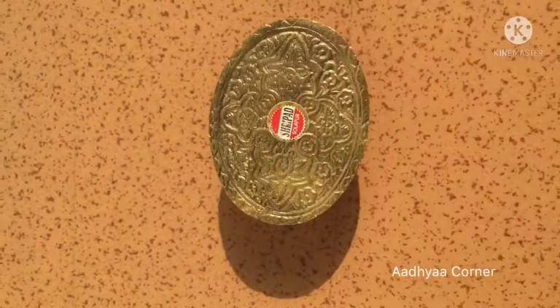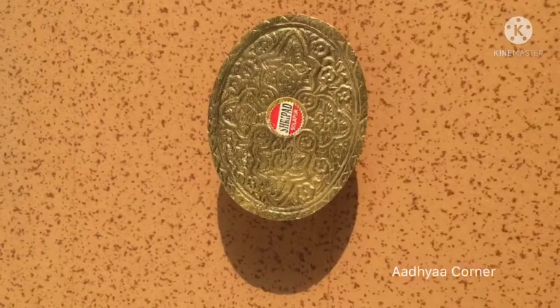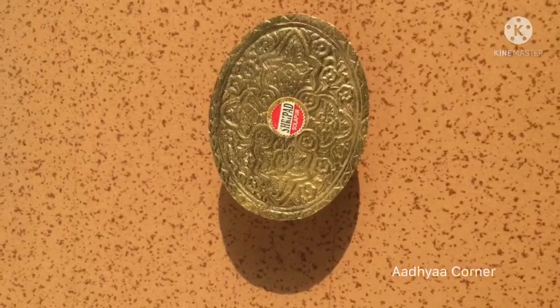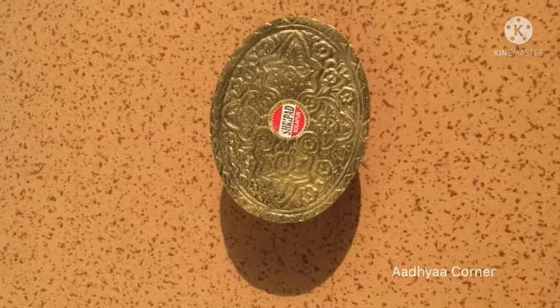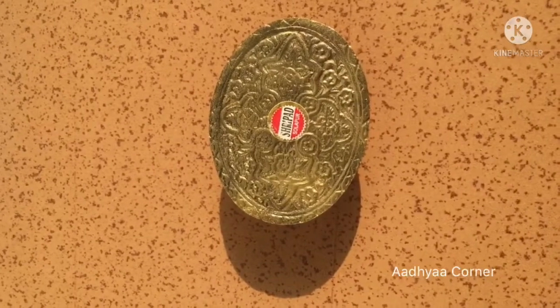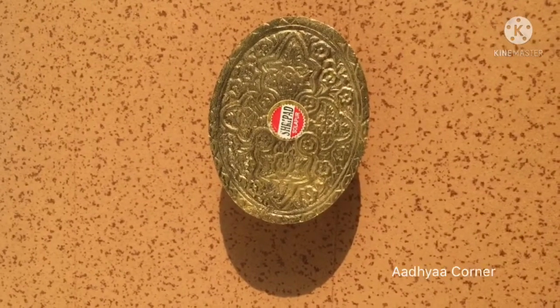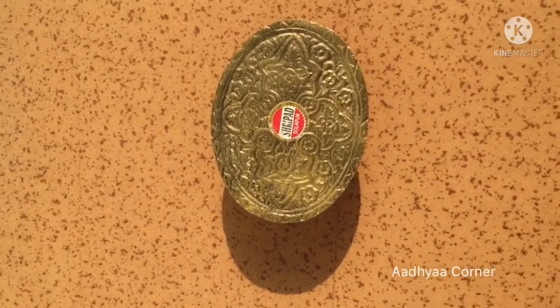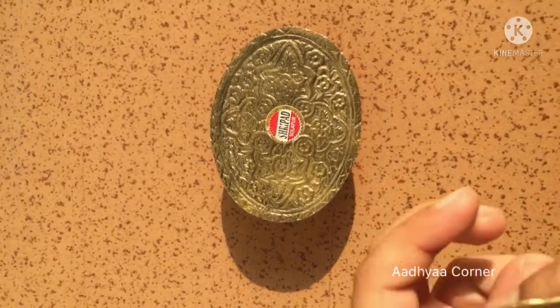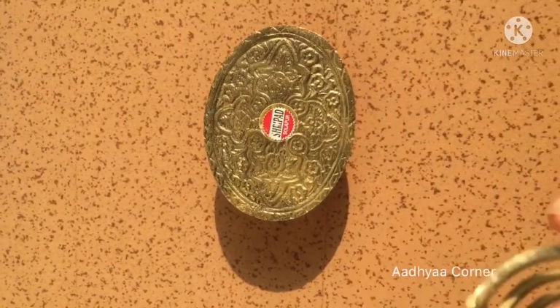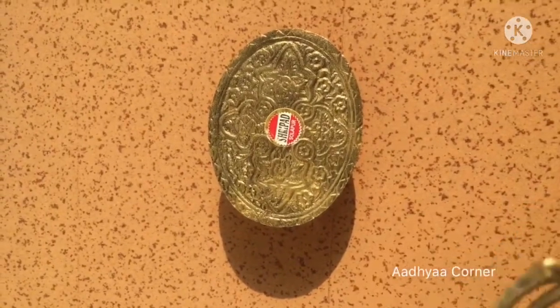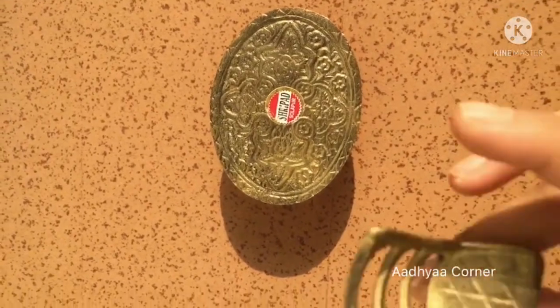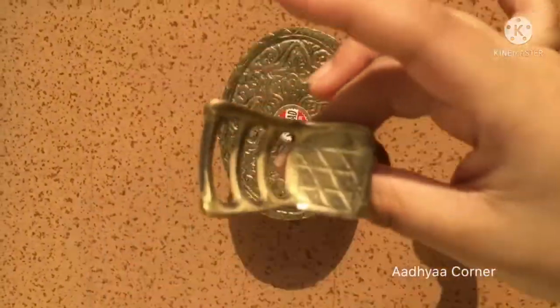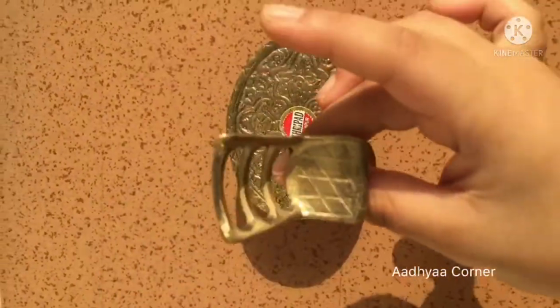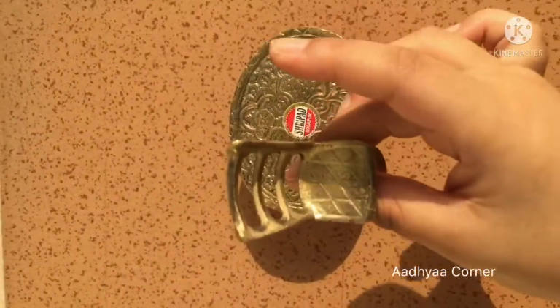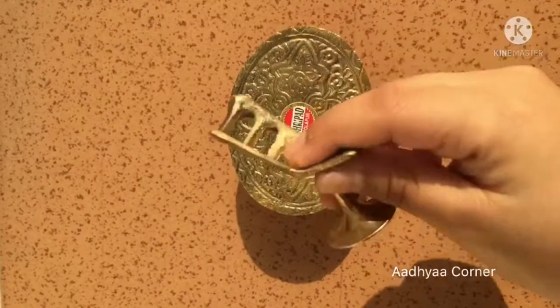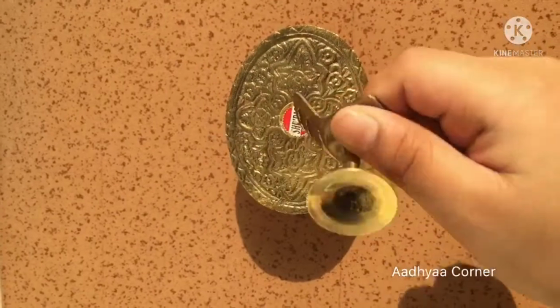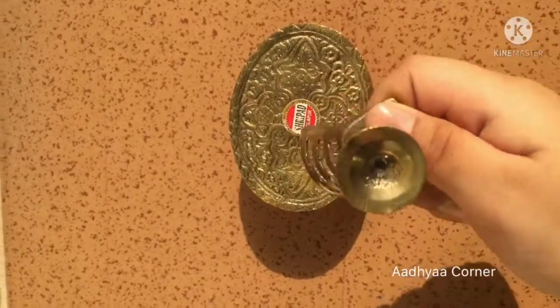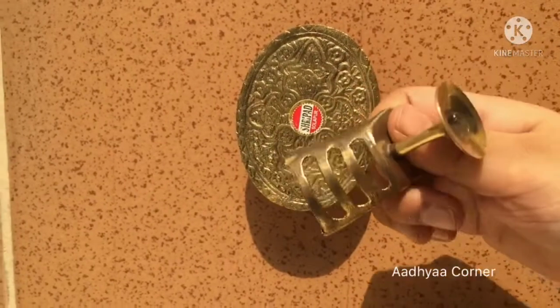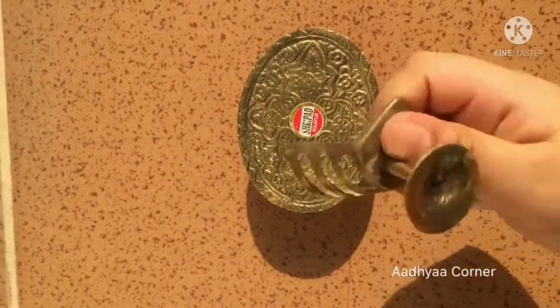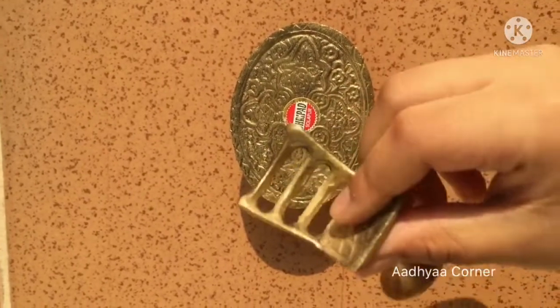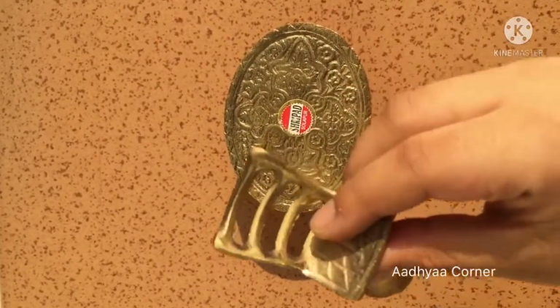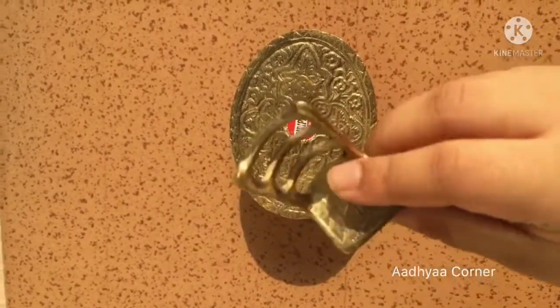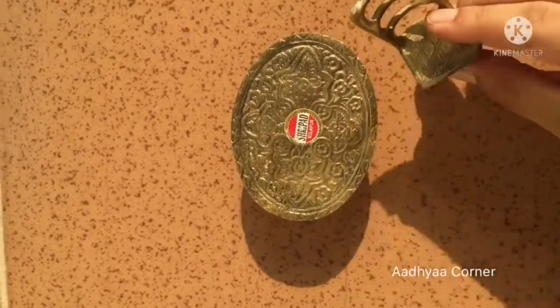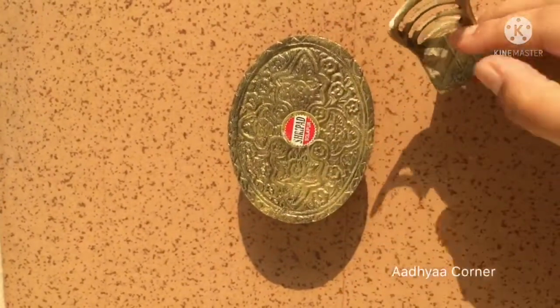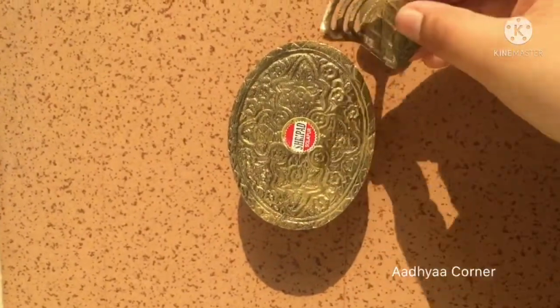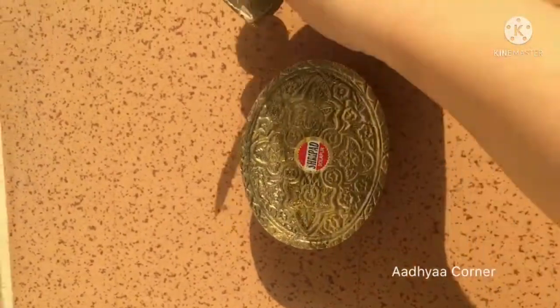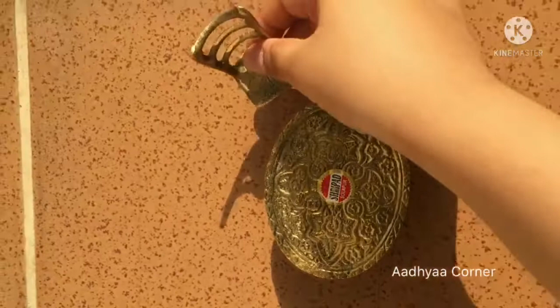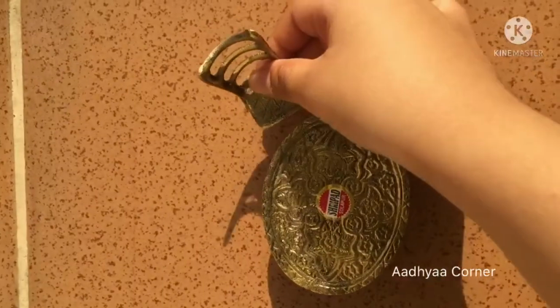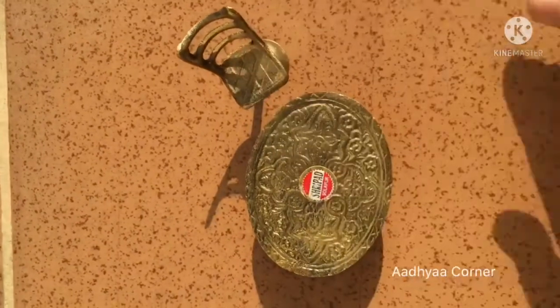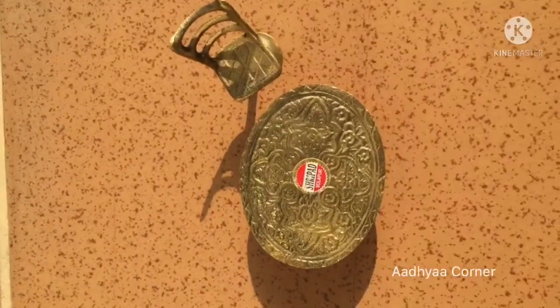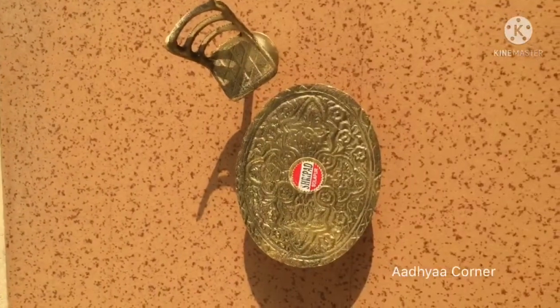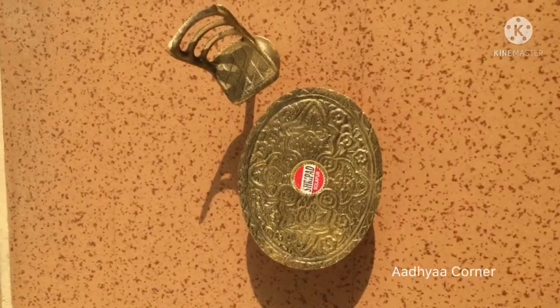I got this beautiful oval shaped table. Its quality is good. I got these four beautiful chairs. These chairs are also very pretty.